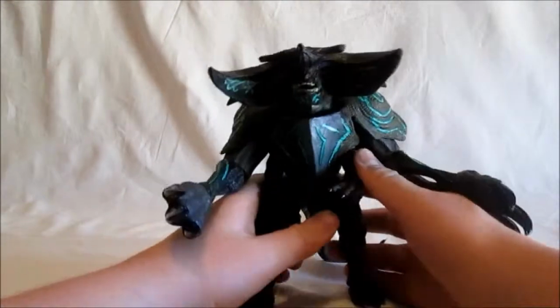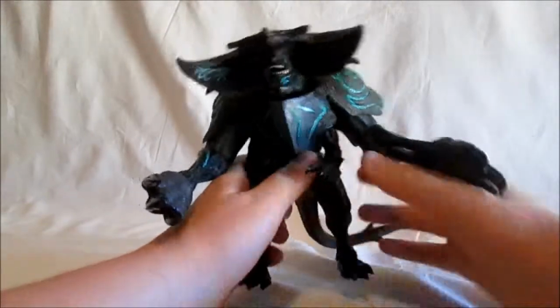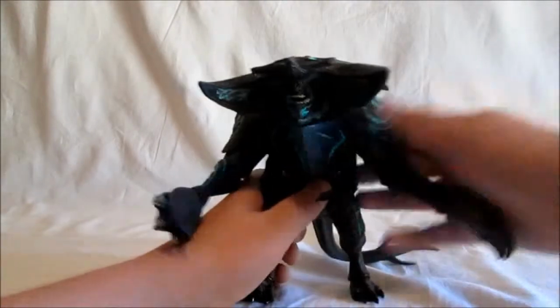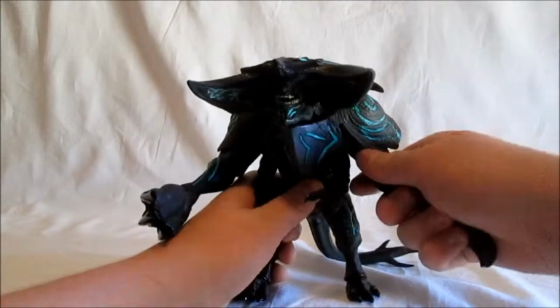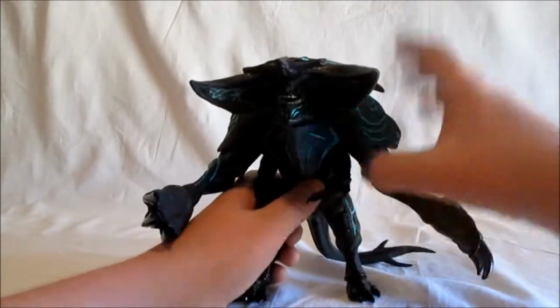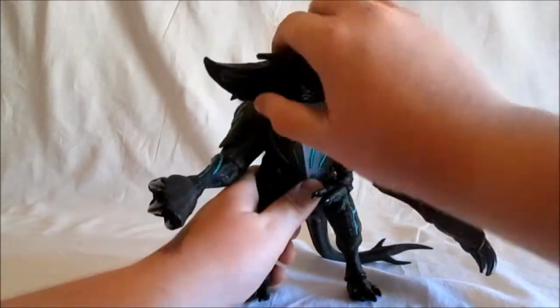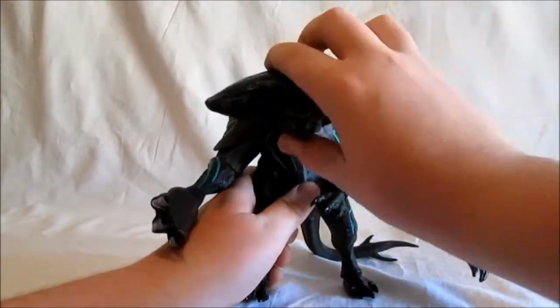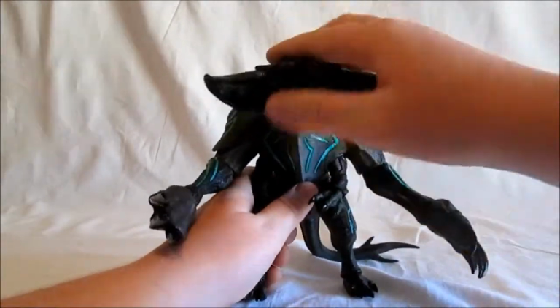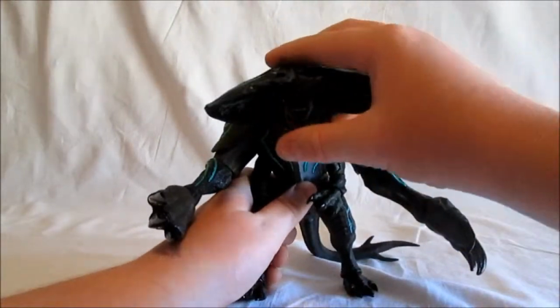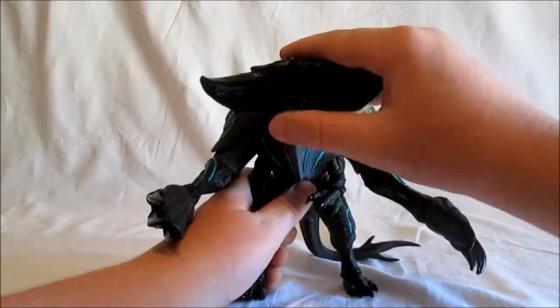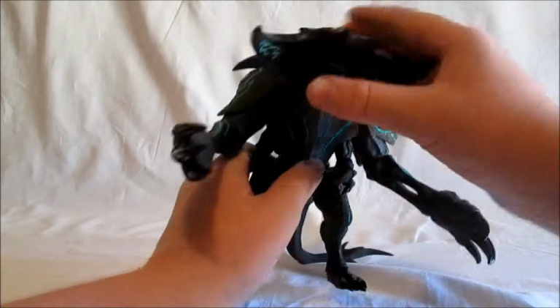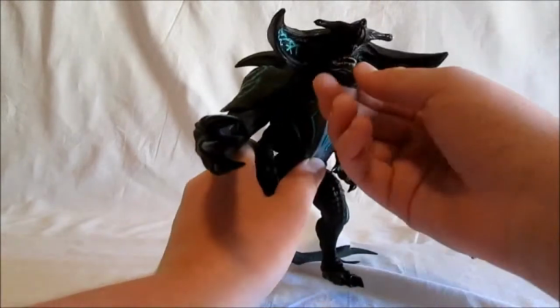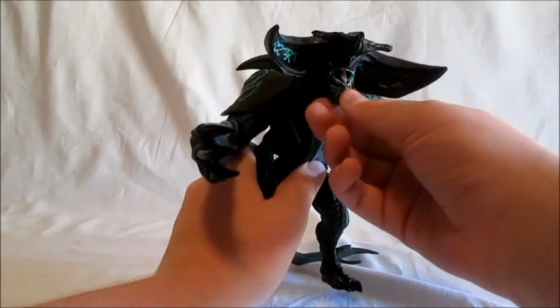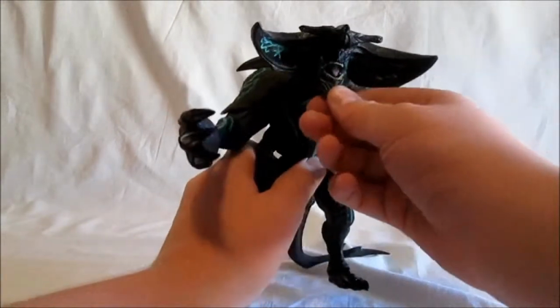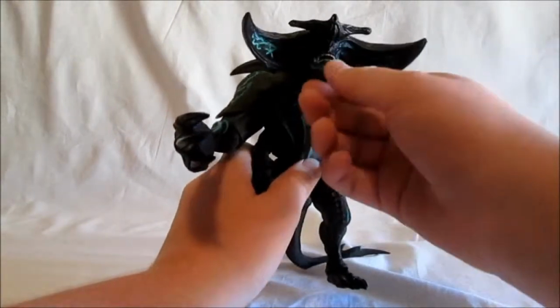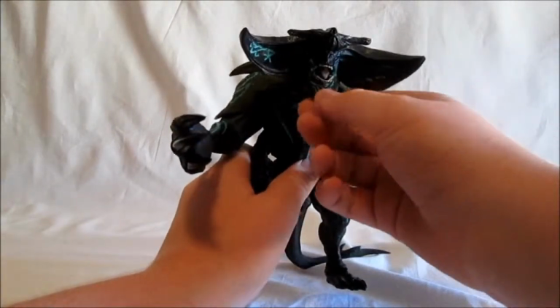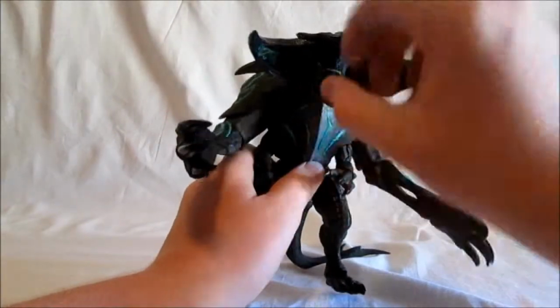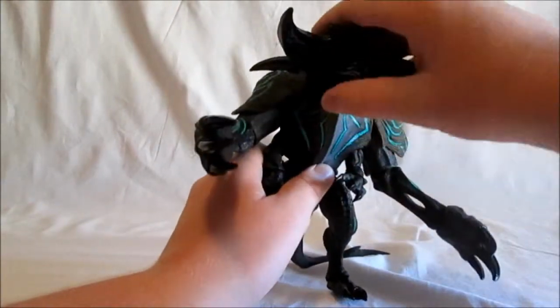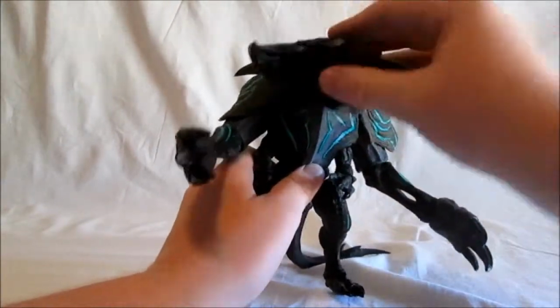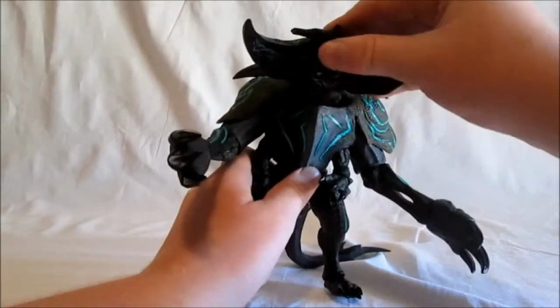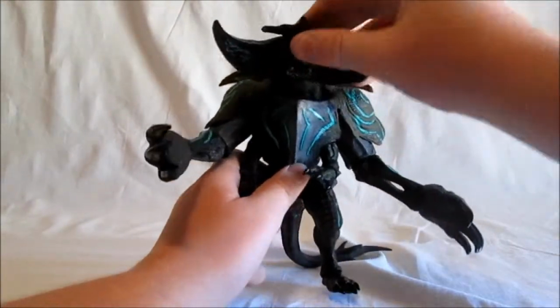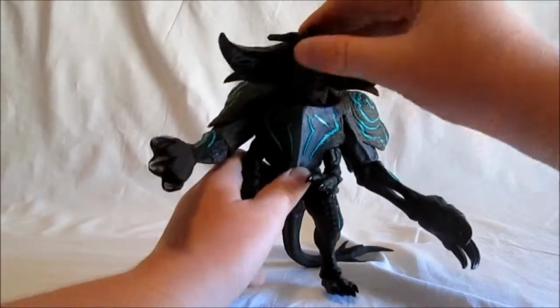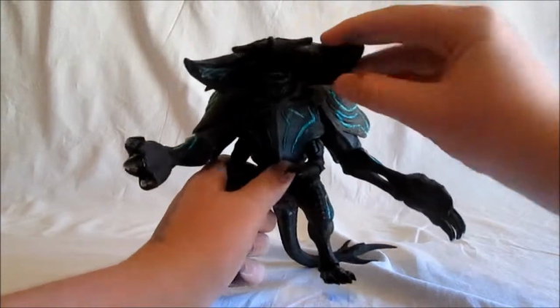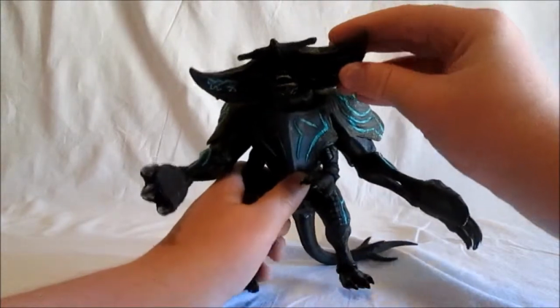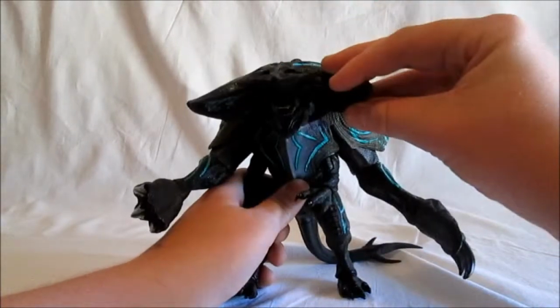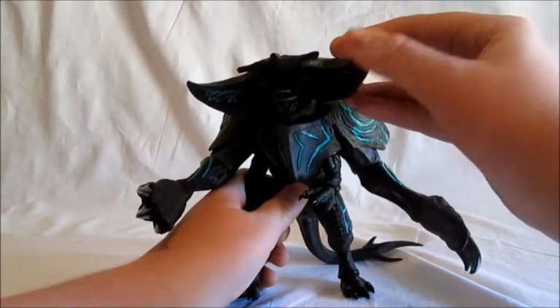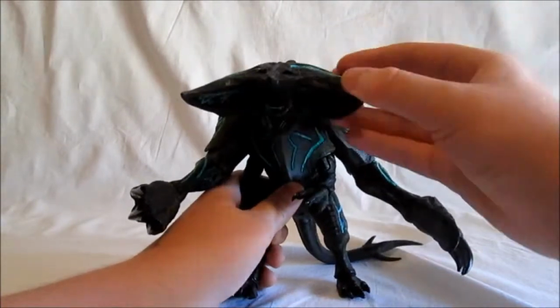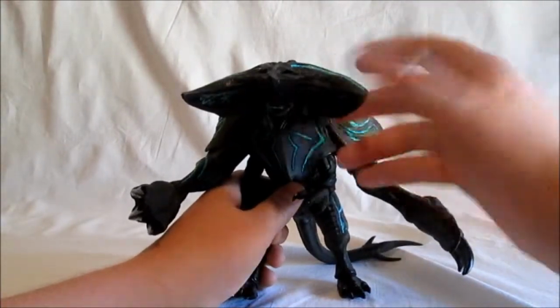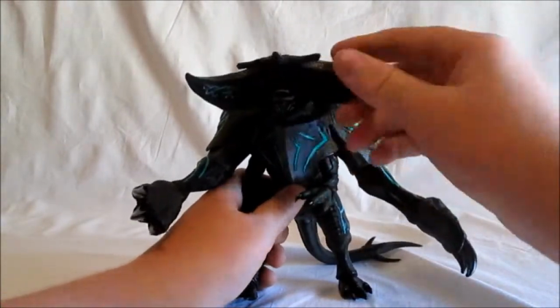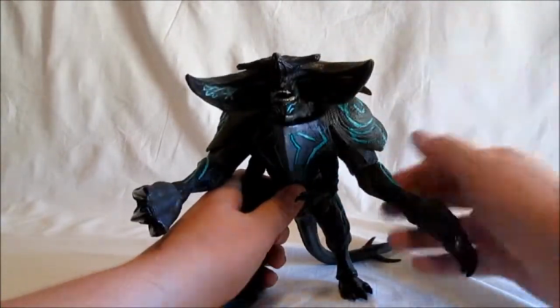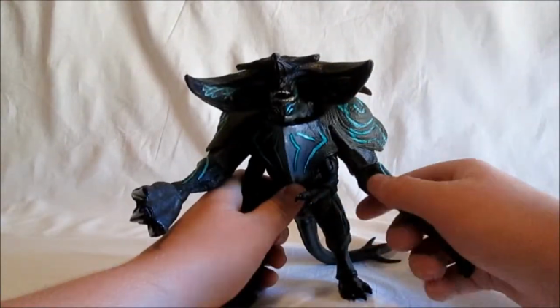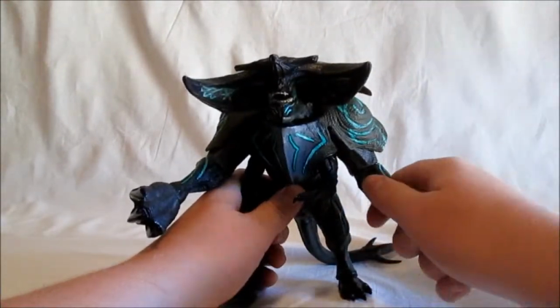For the articulation: the head moves down, and the mouth opens a little bit — you can have it screaming. The head moves down and that's pretty much how far it goes up, but that's how far it moves down.